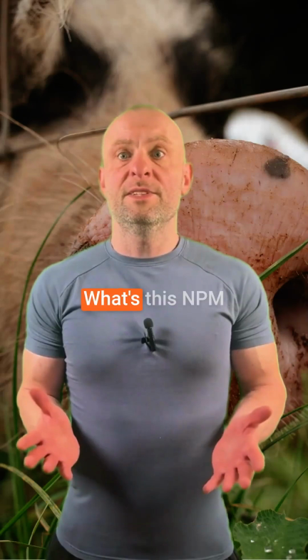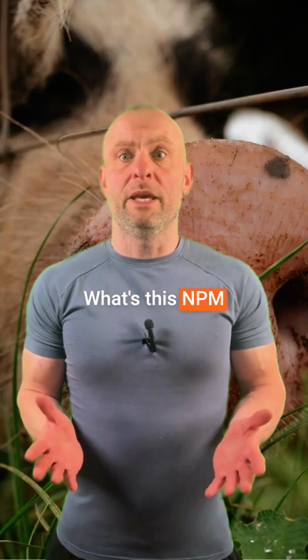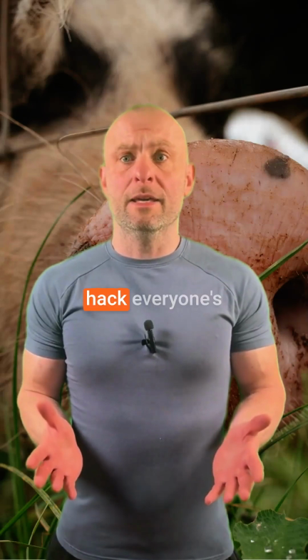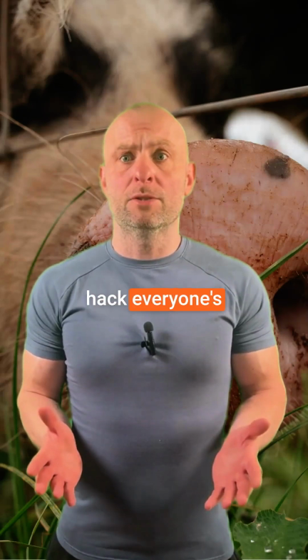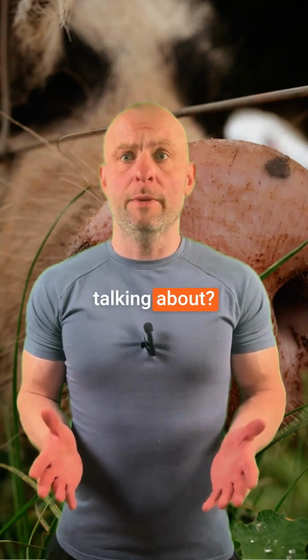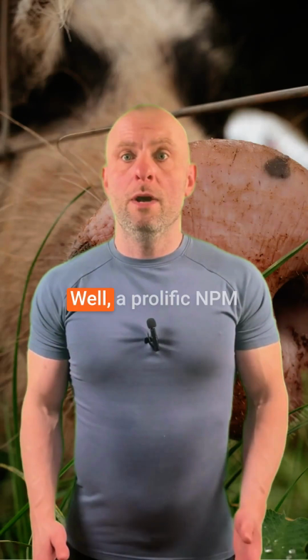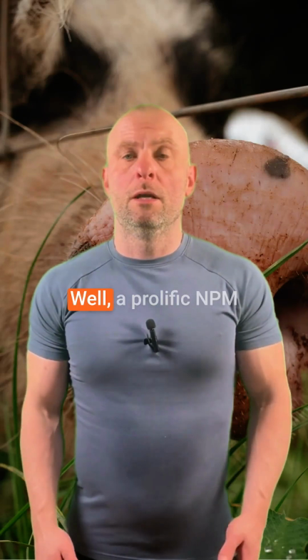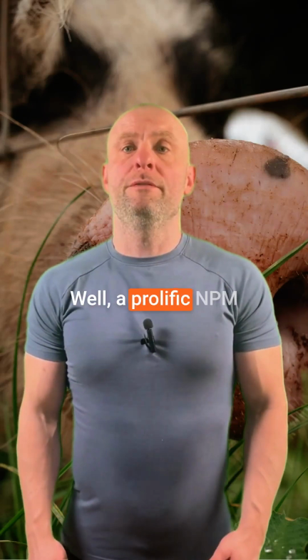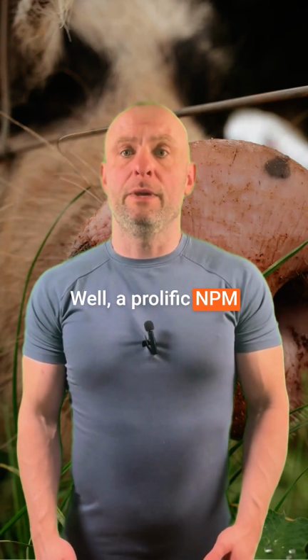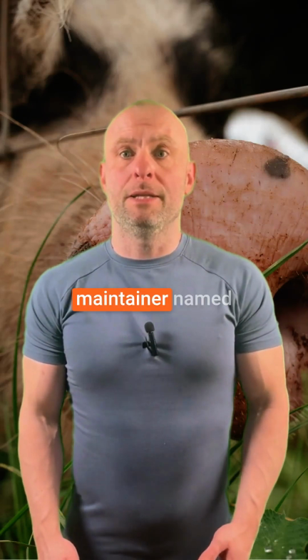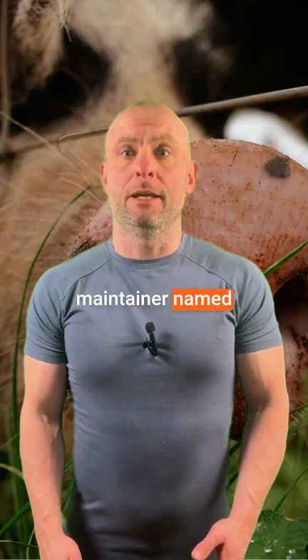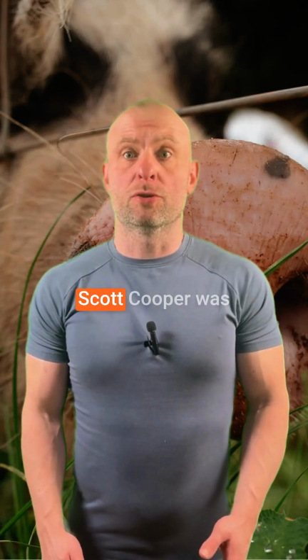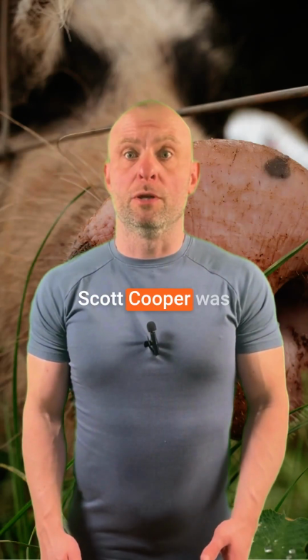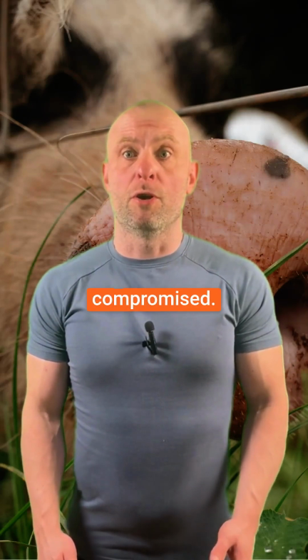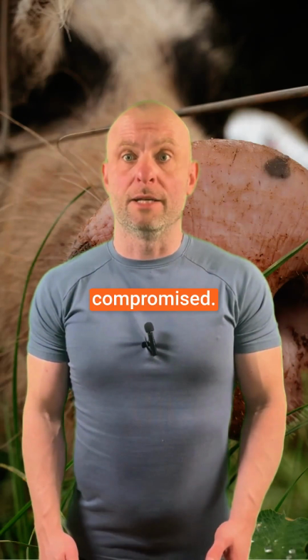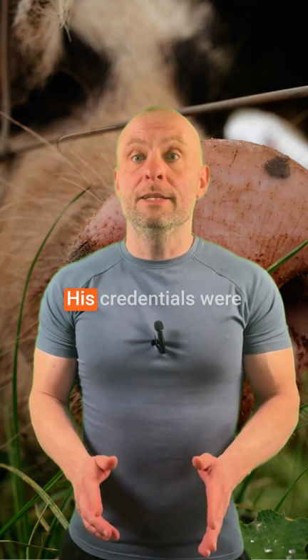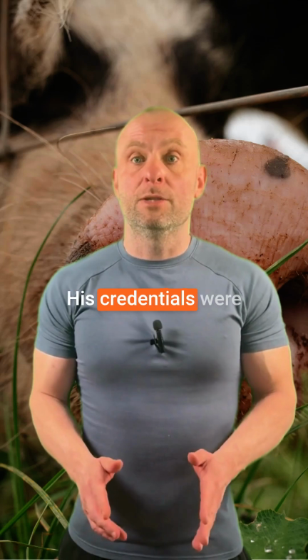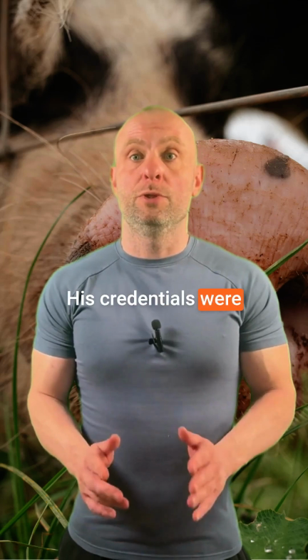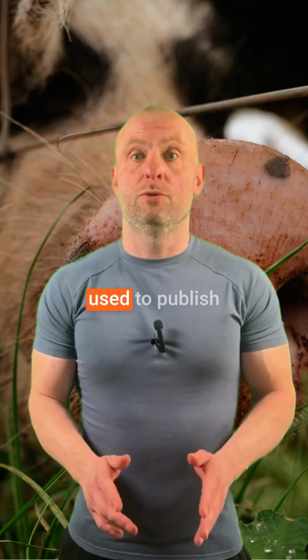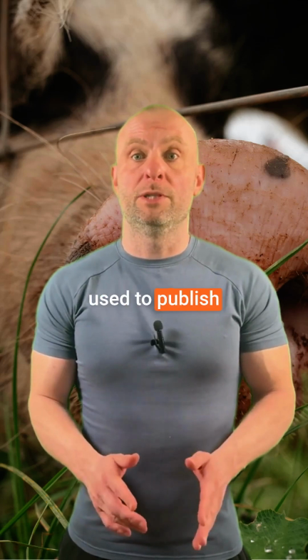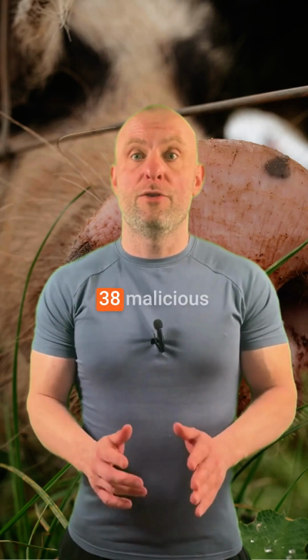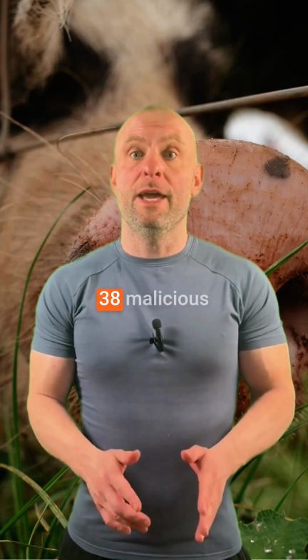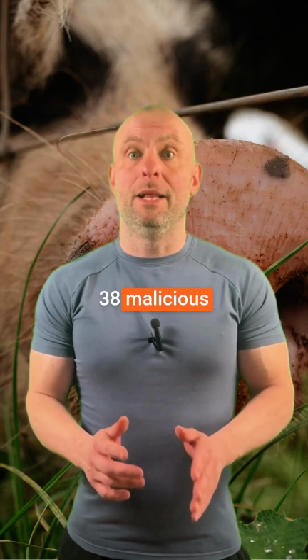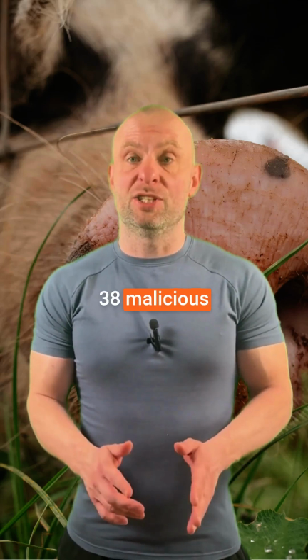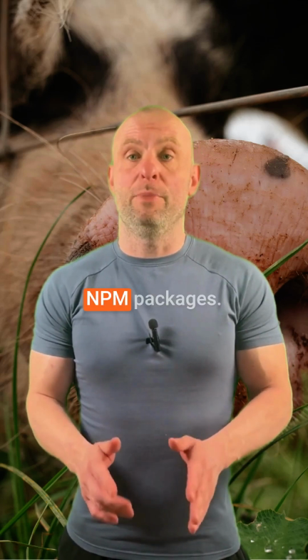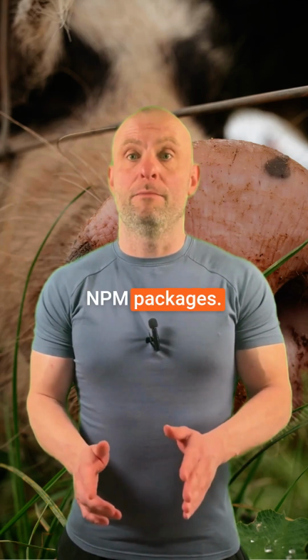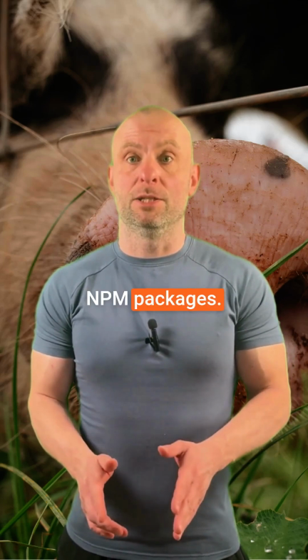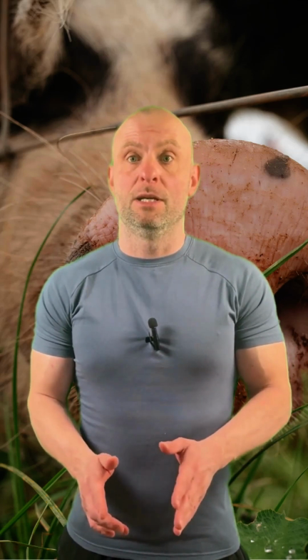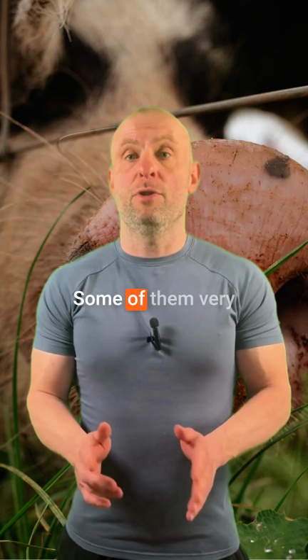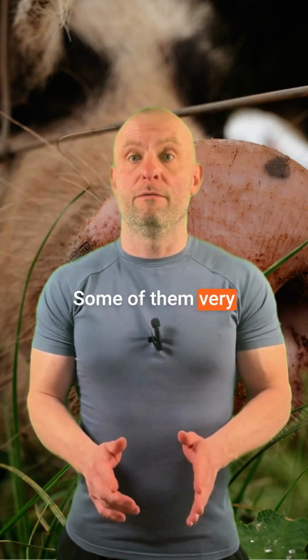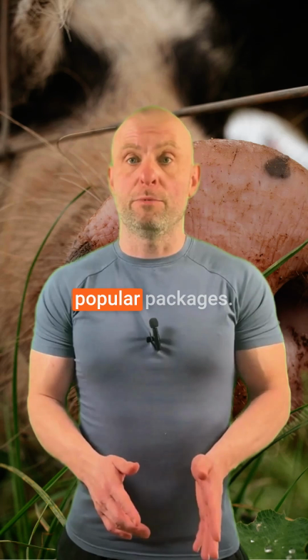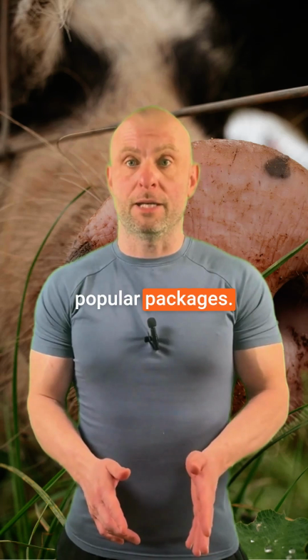What's this NPM hack everyone's talking about? Well, a prolific NPM maintainer named Scott Cooper was compromised. His credentials were used to publish 38 malicious NPM packages, some of them very popular packages.